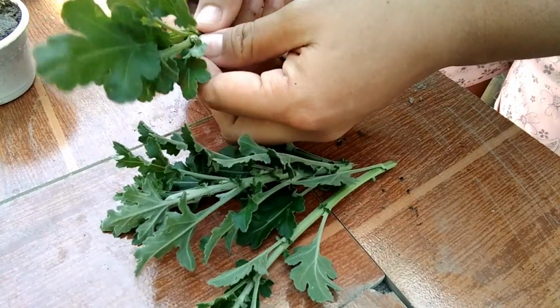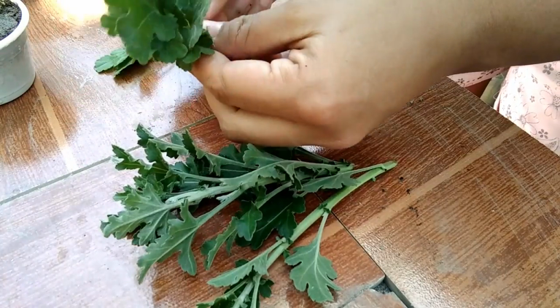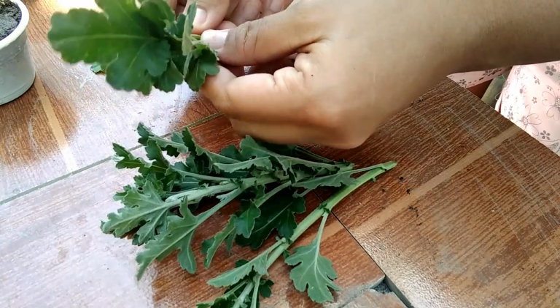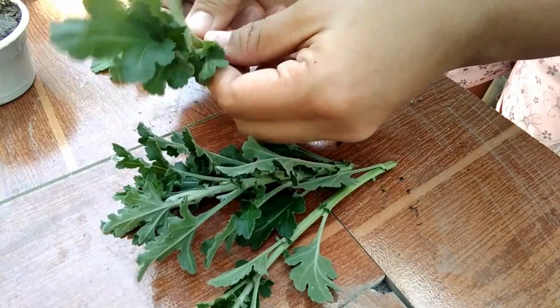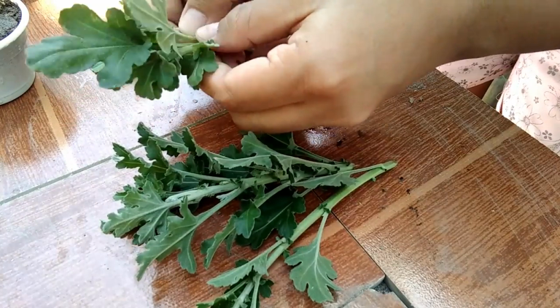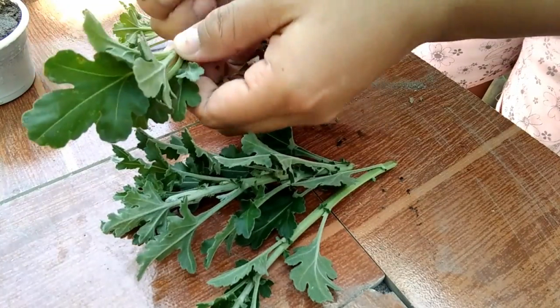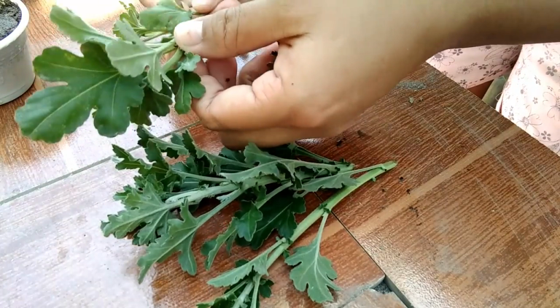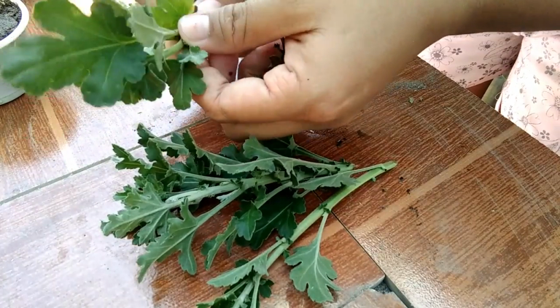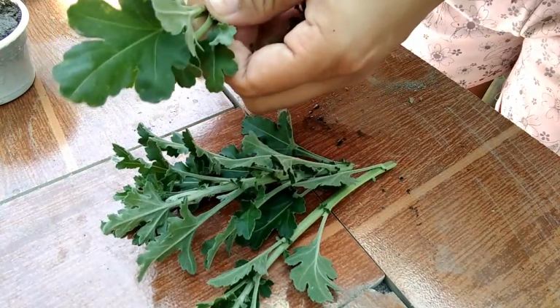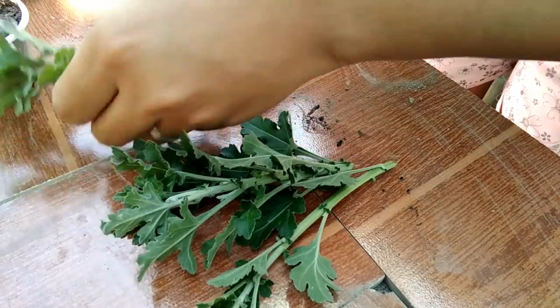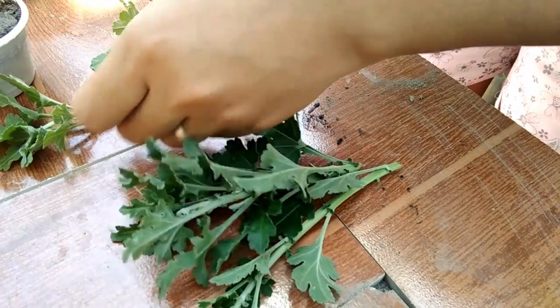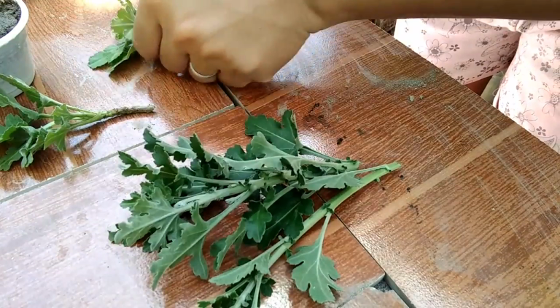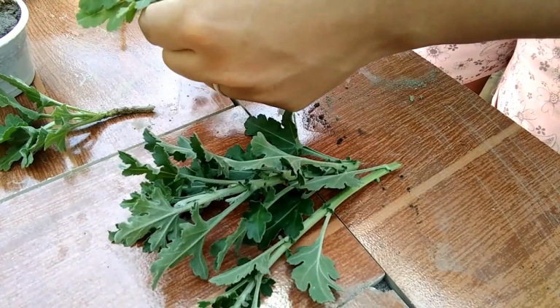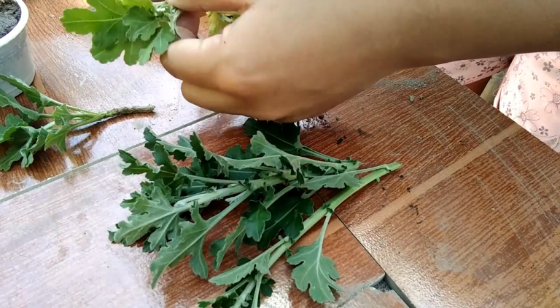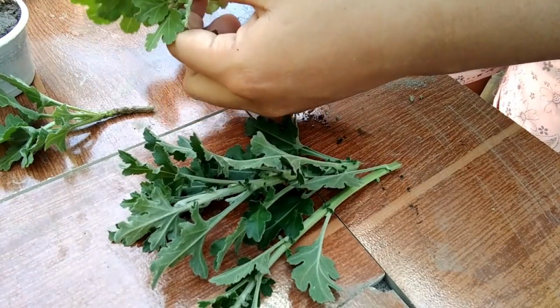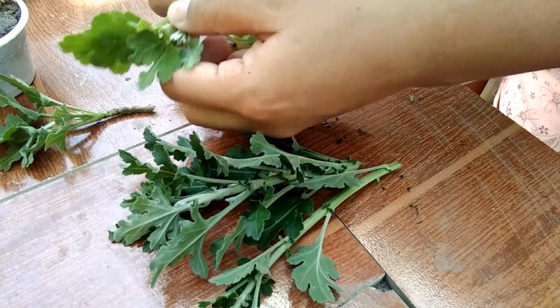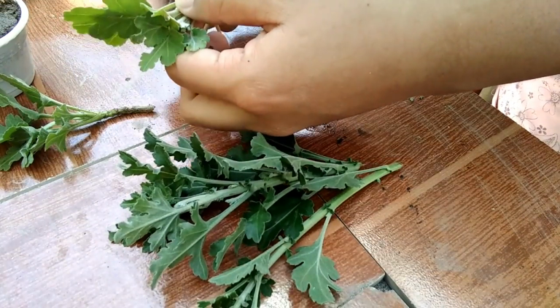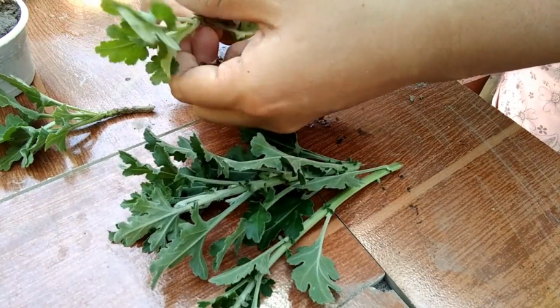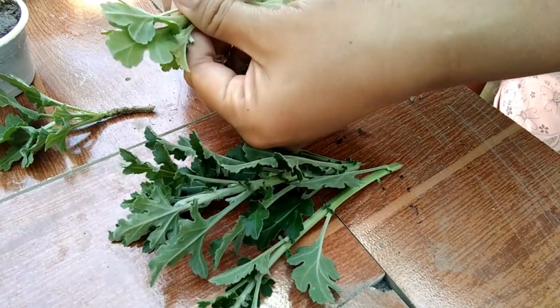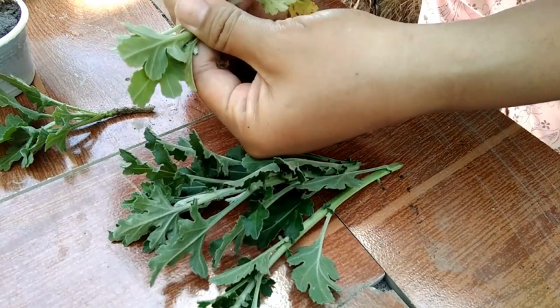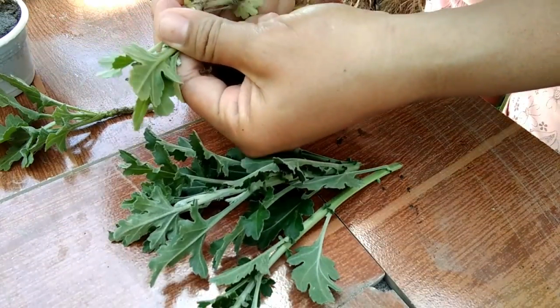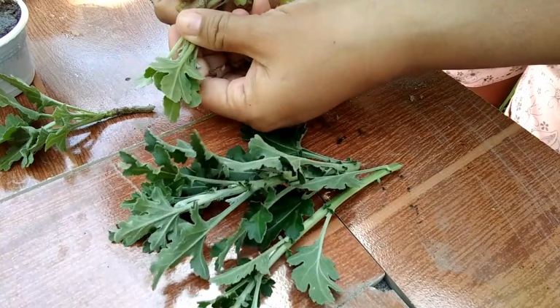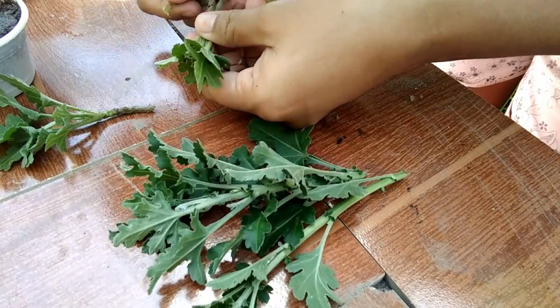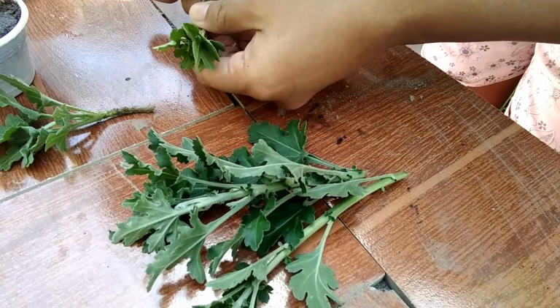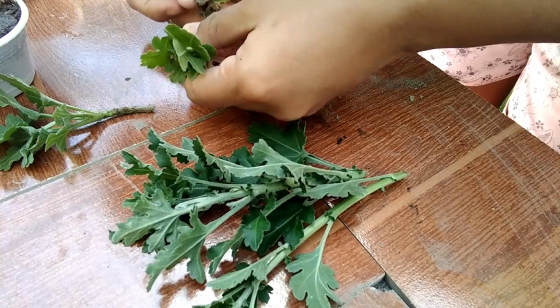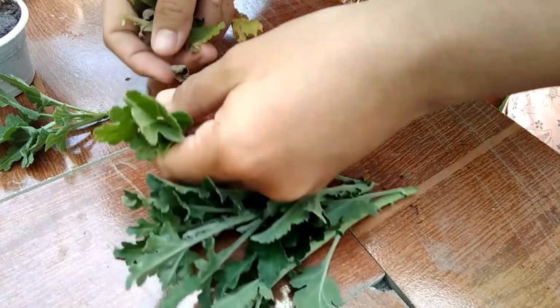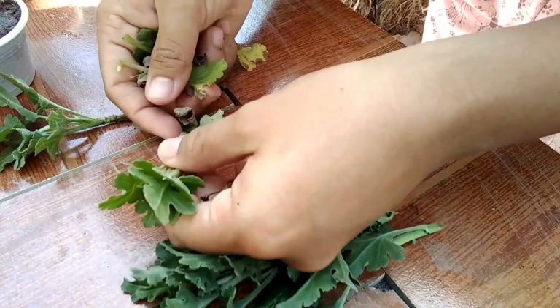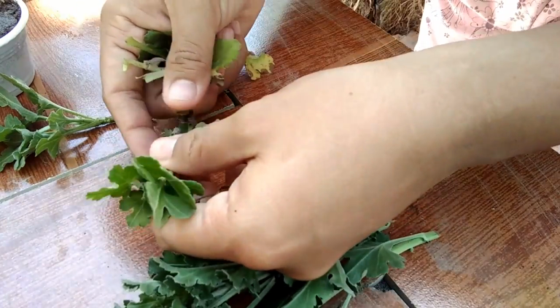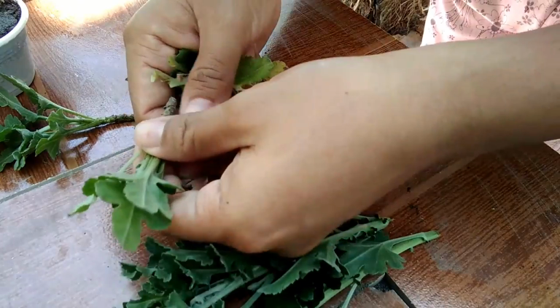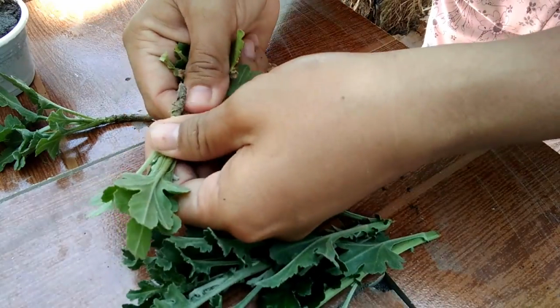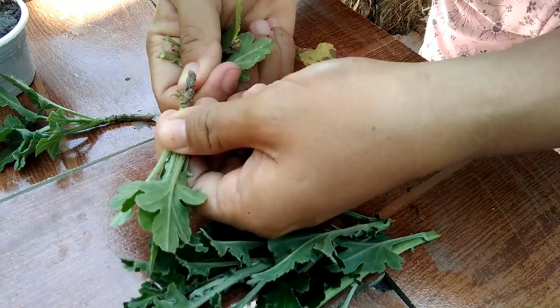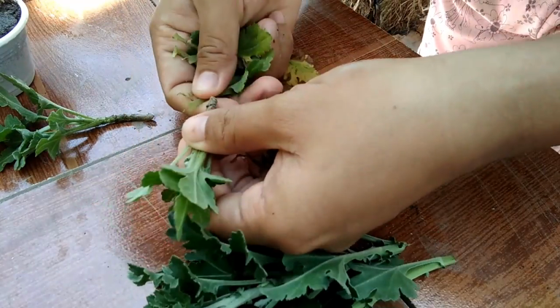Ganito lang siya. Piputol lang kayo sa pinakadulong mga 2 to 3 inches — yung pinakatalobos niya. Medyo mahaba pa nga yung putol ko.